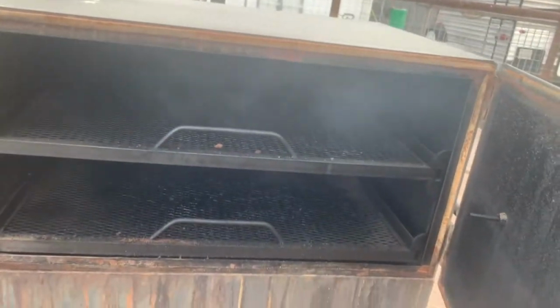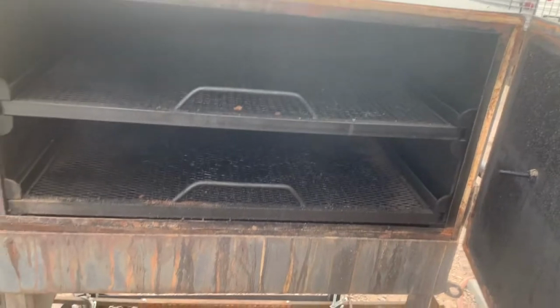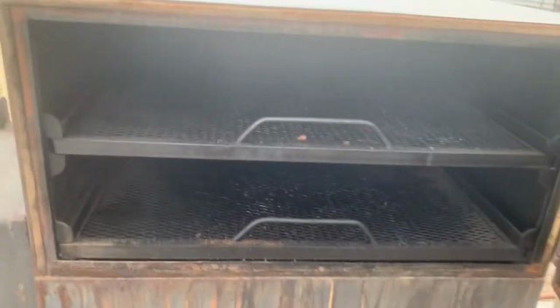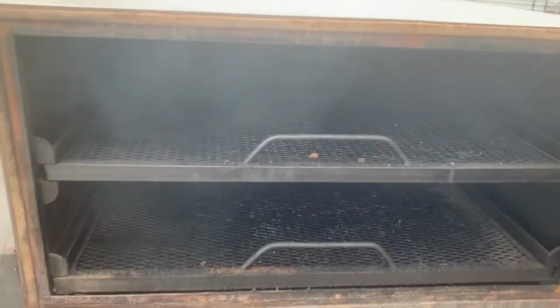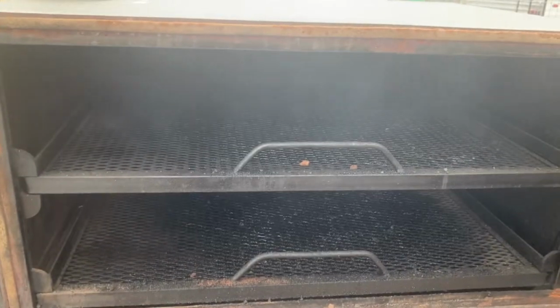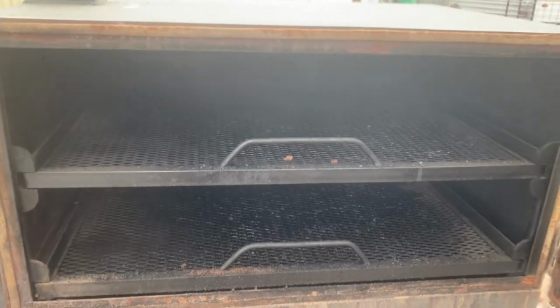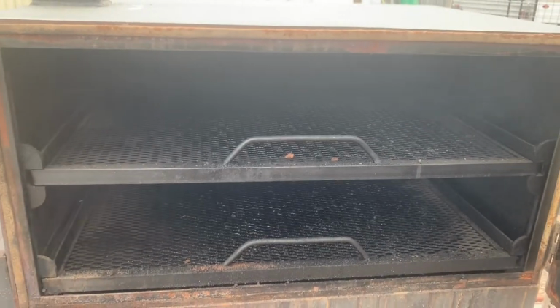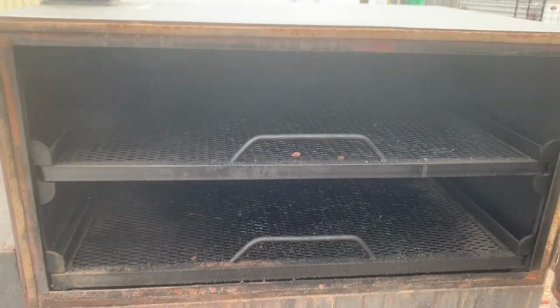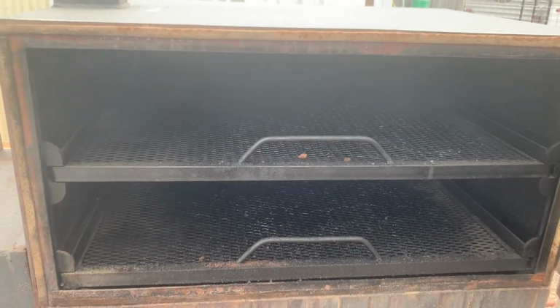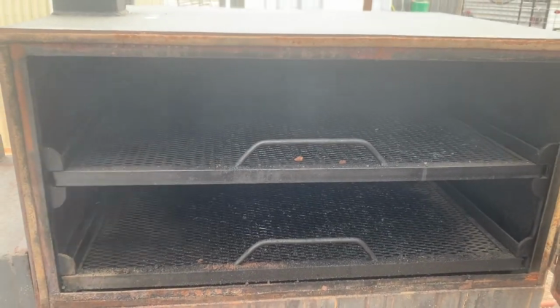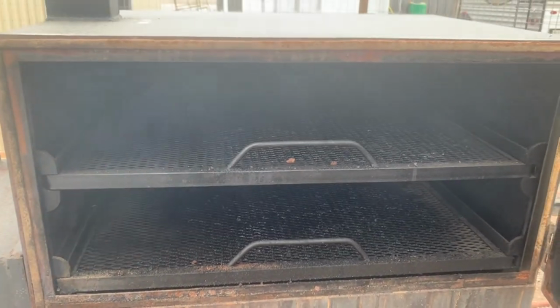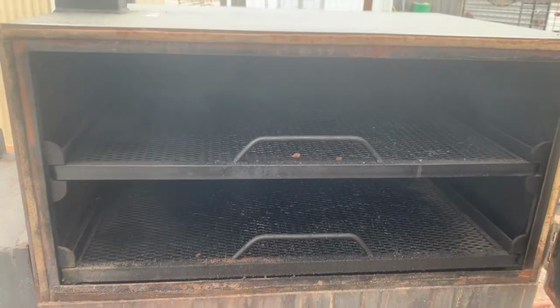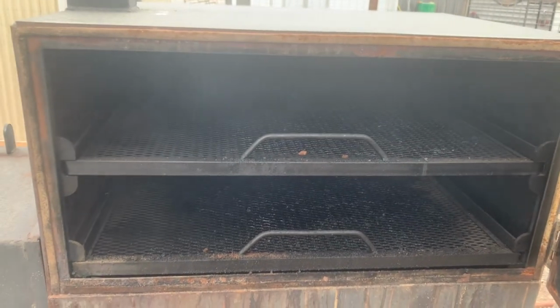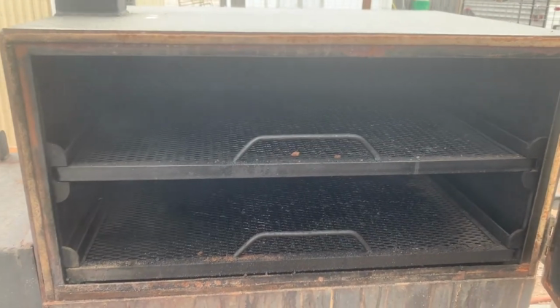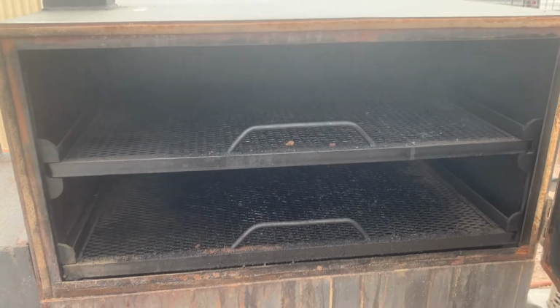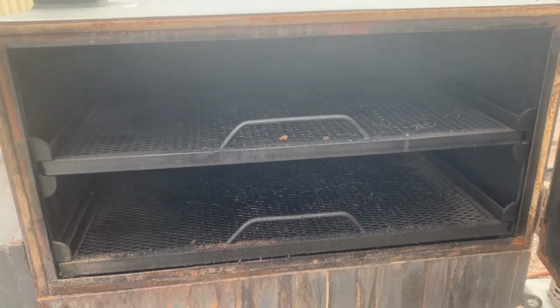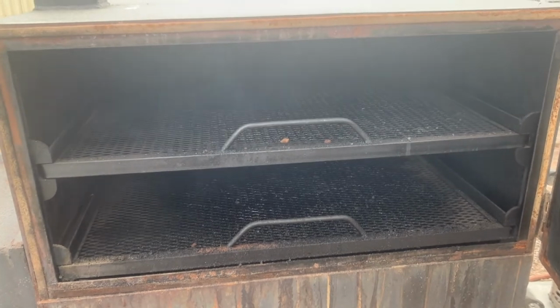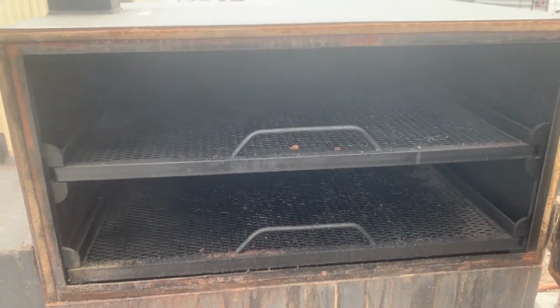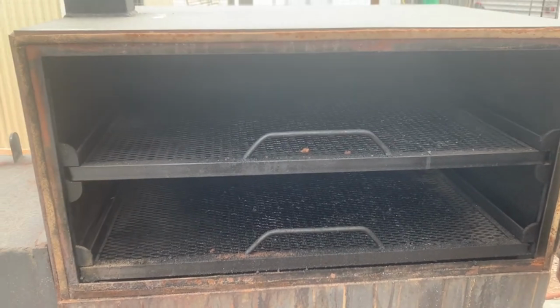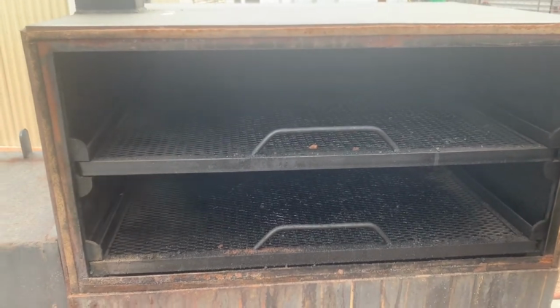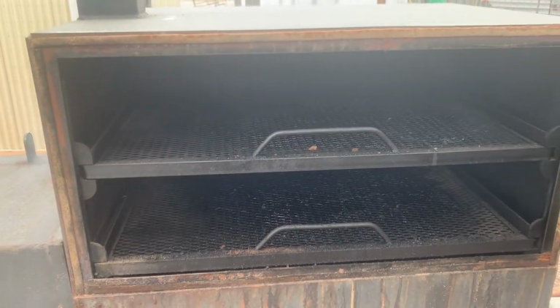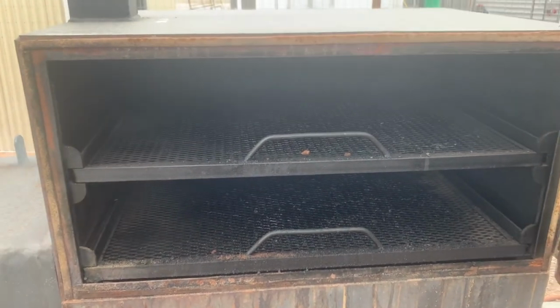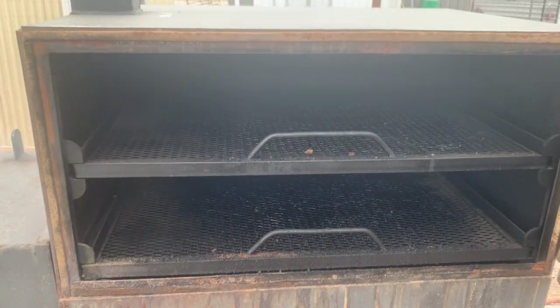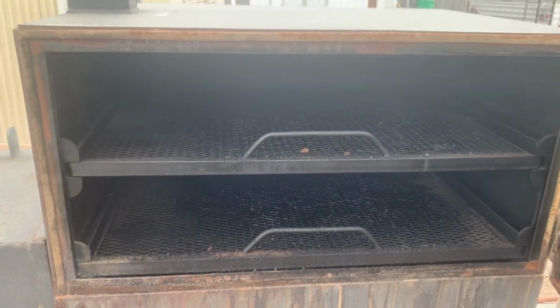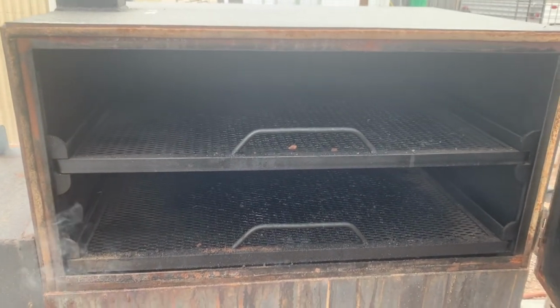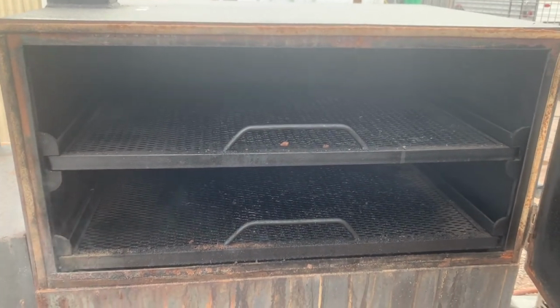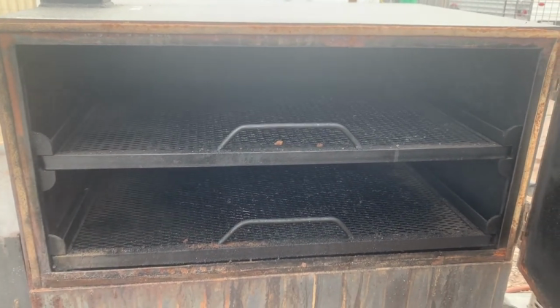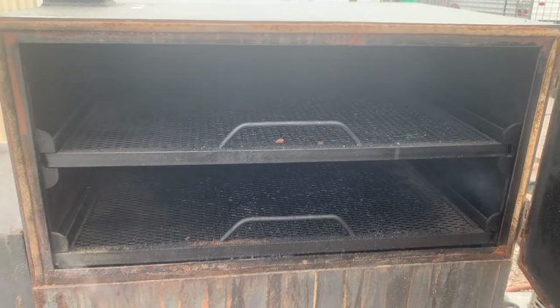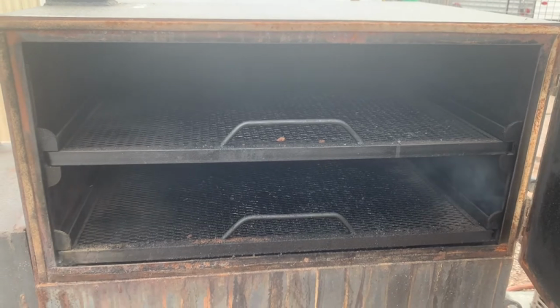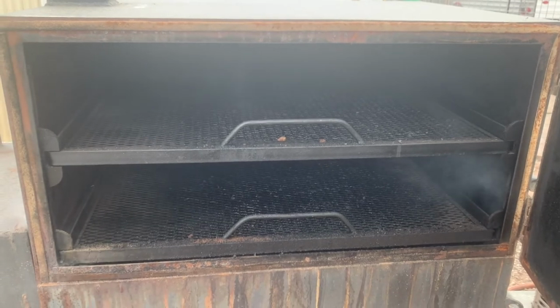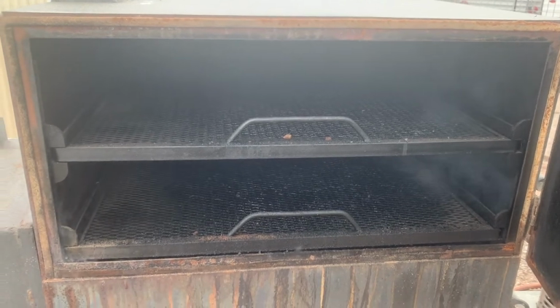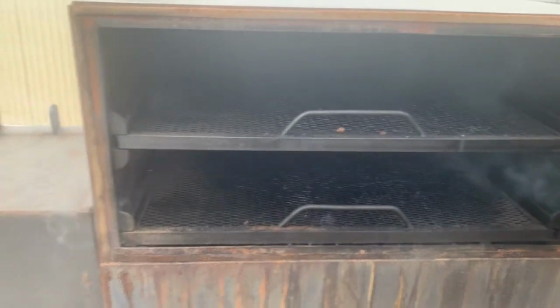Beautiful smoker — this thing is a beast. I've had this hold 225, 250. It'll hold it all day on a couple of logs. We get some logs in there, get this thing kicking, and it just holds the temp.